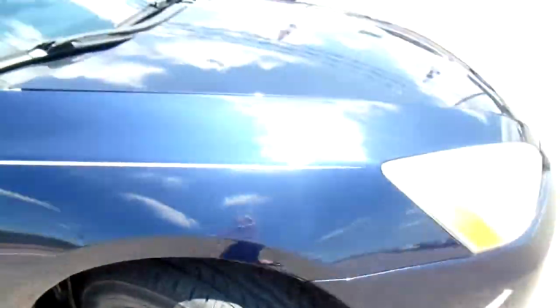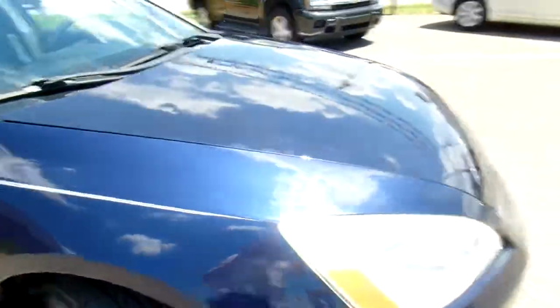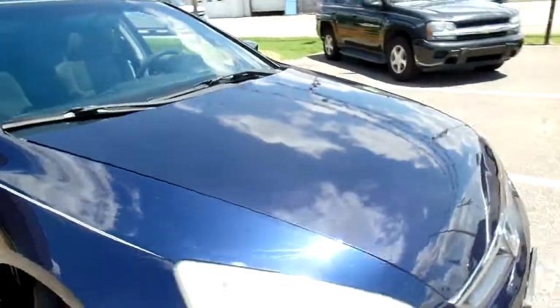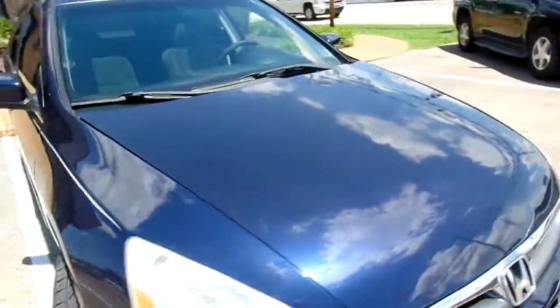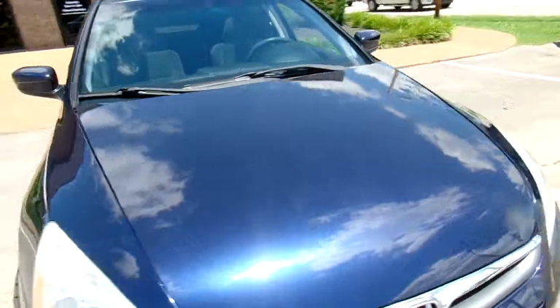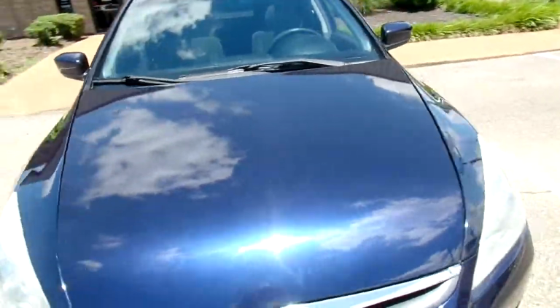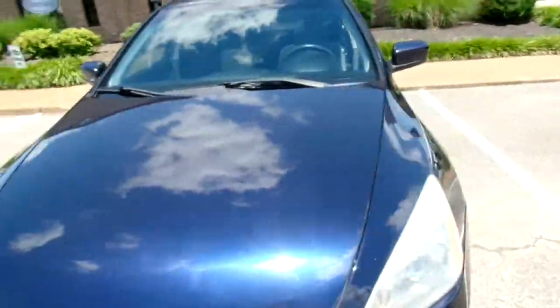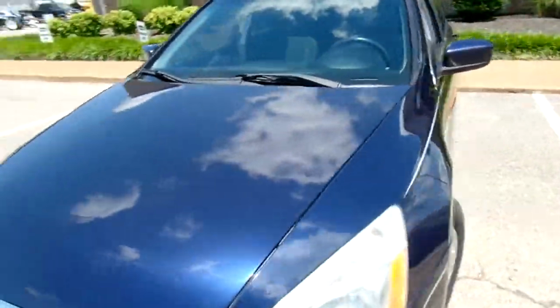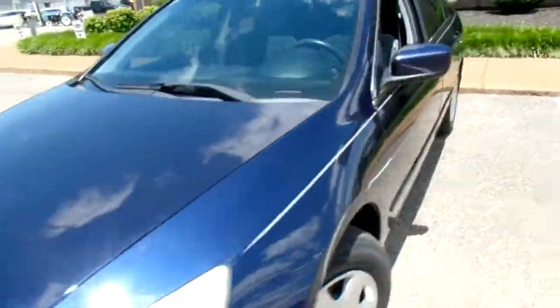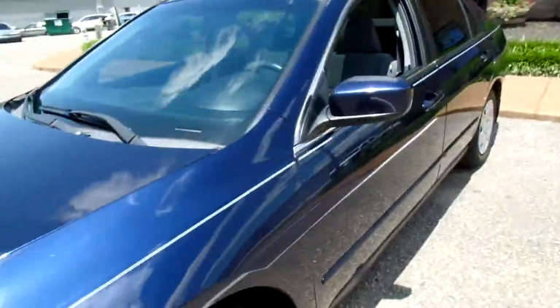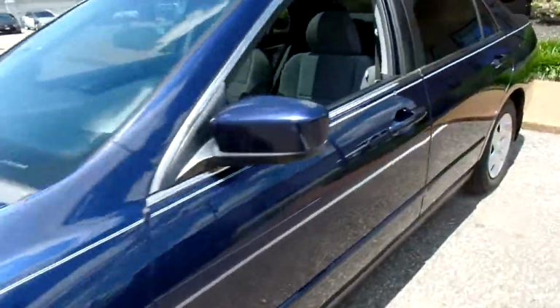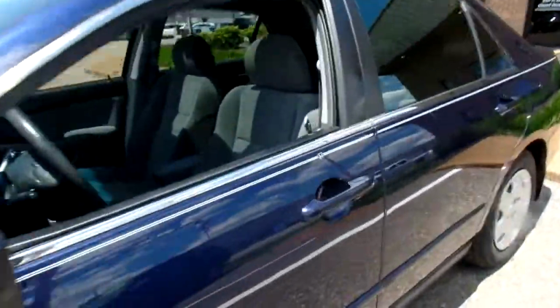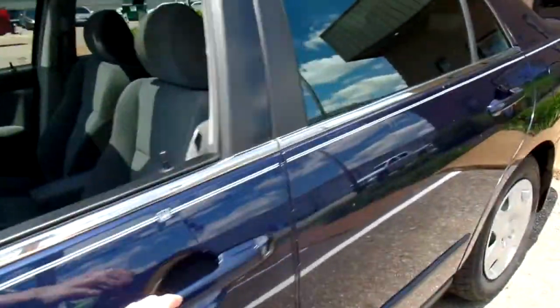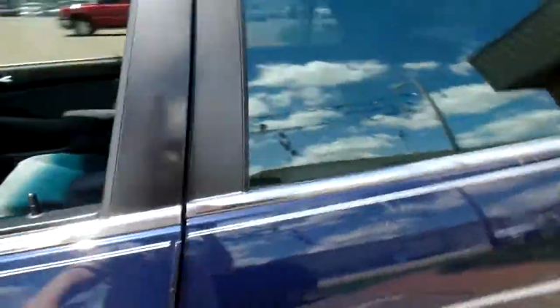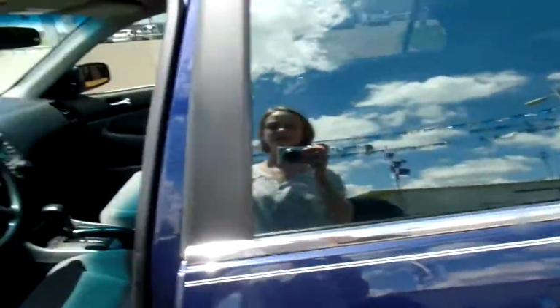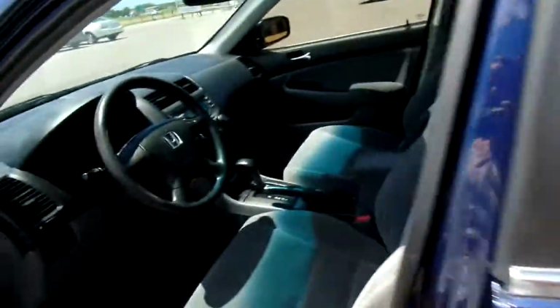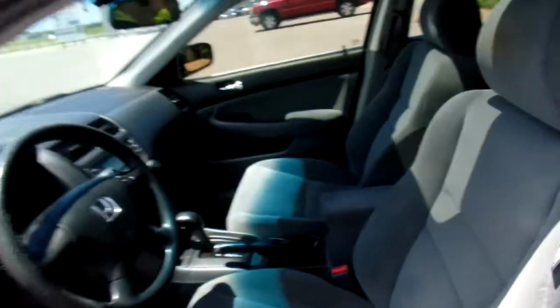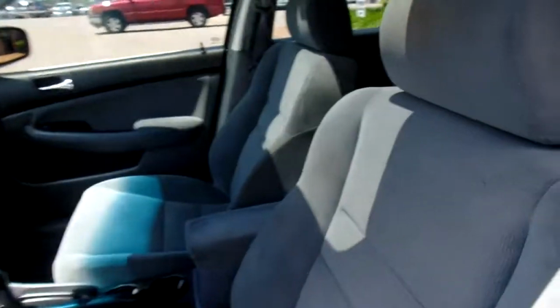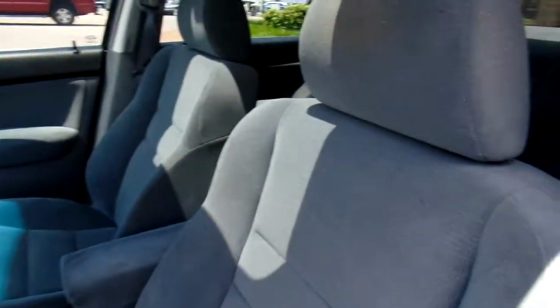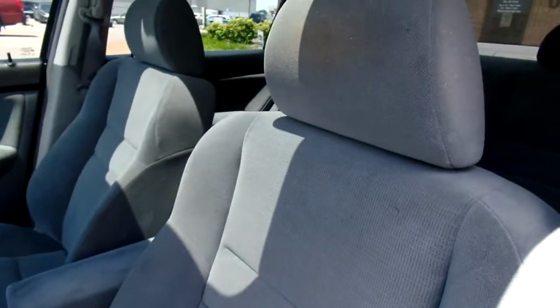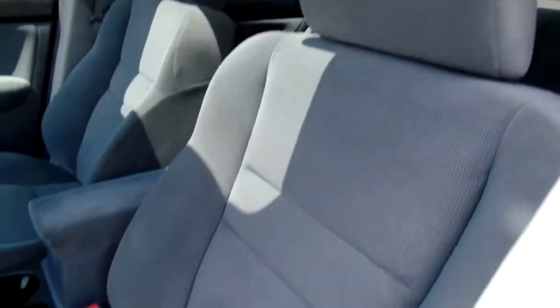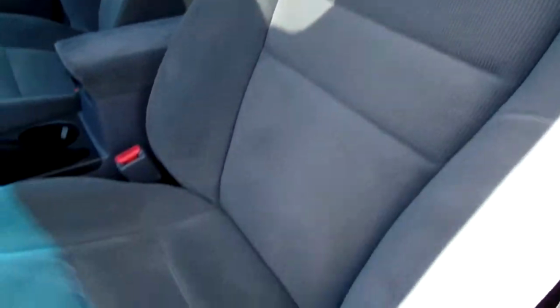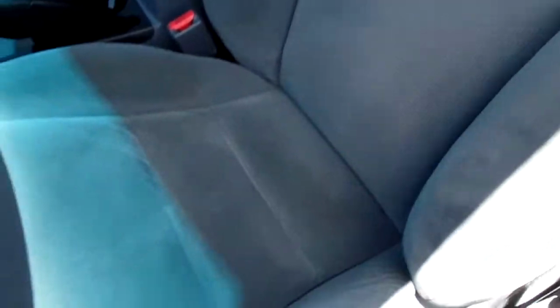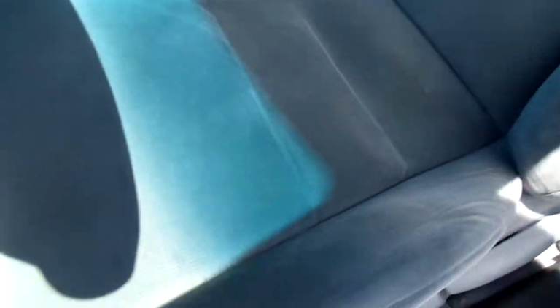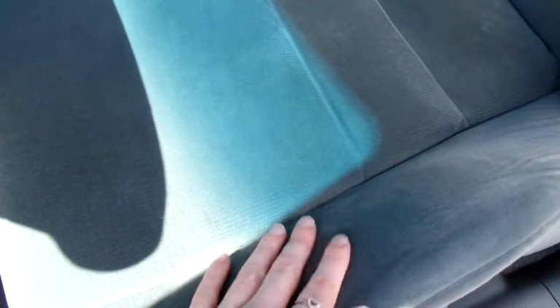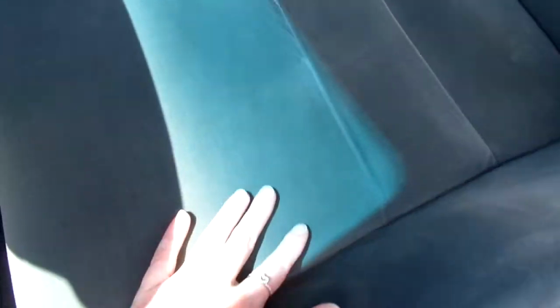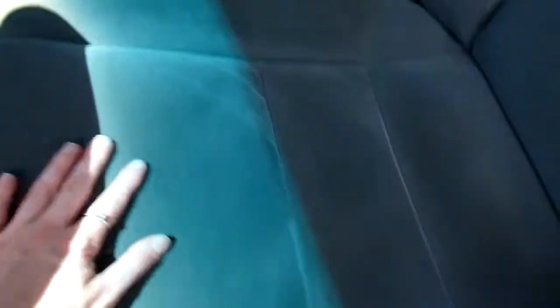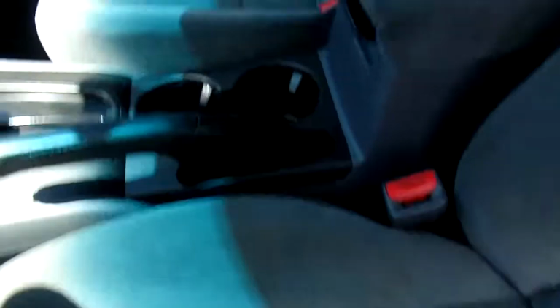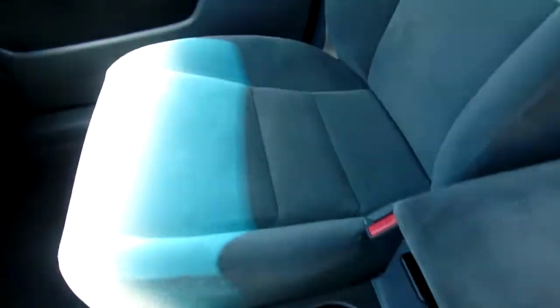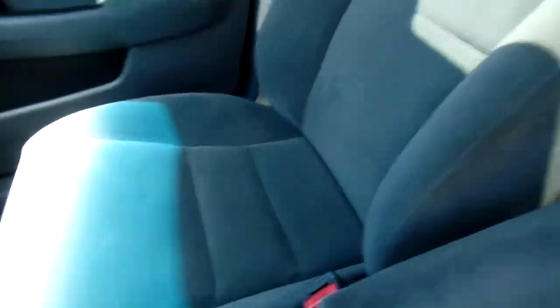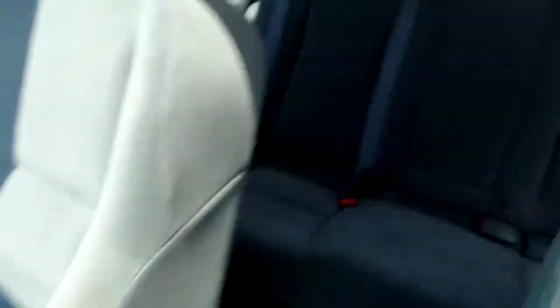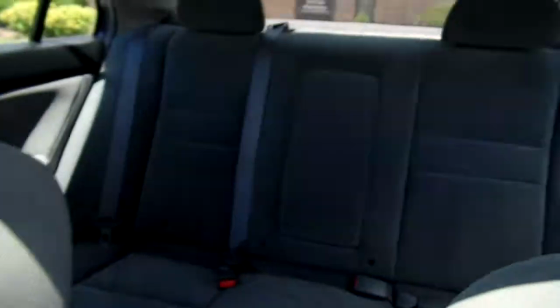Let's look at the inside. Now this Accord has cloth seats and they're in good condition. No rips or tears — nice and soft and clean.